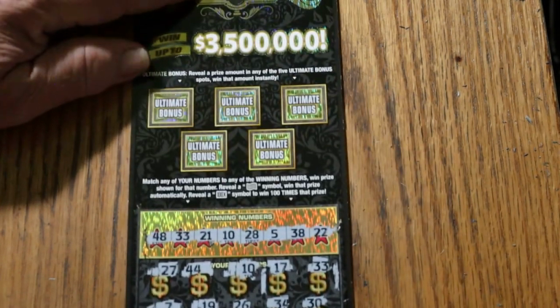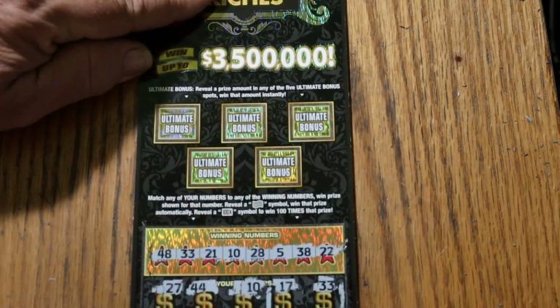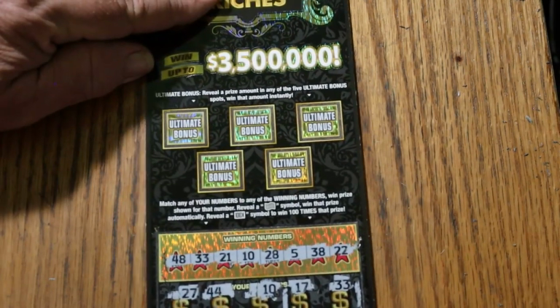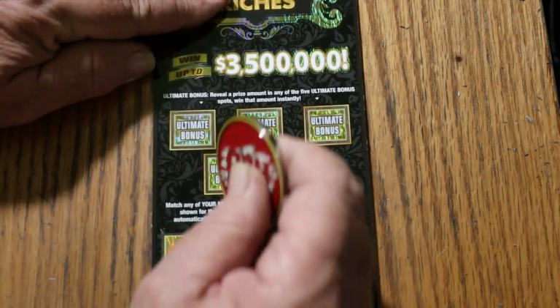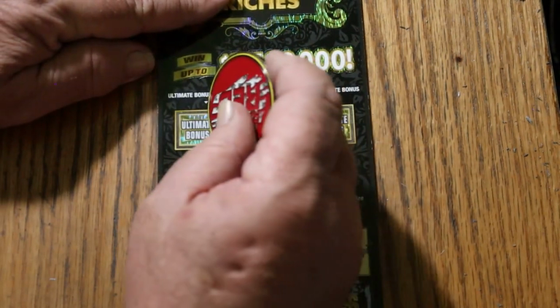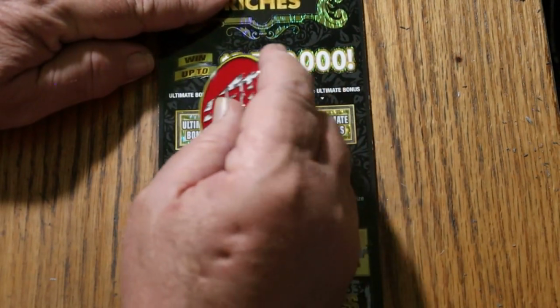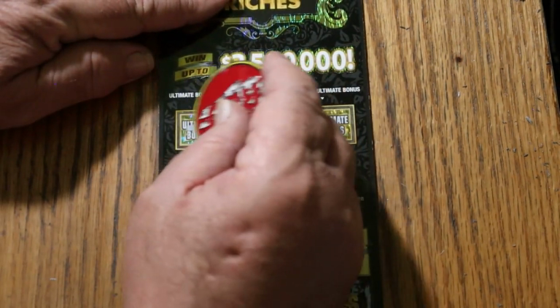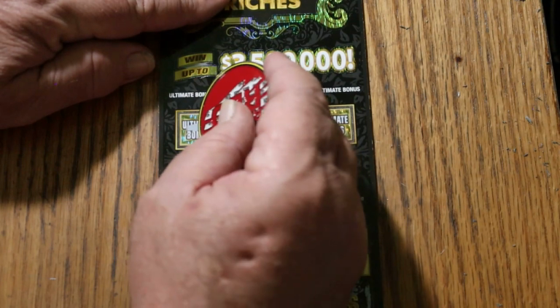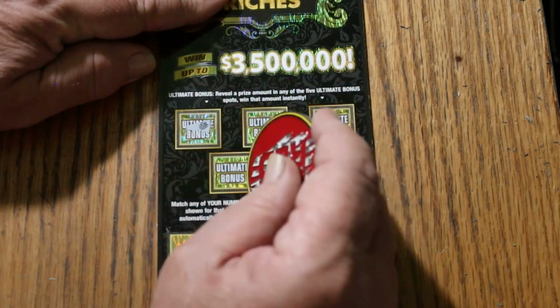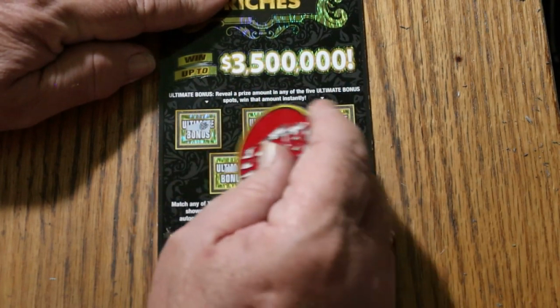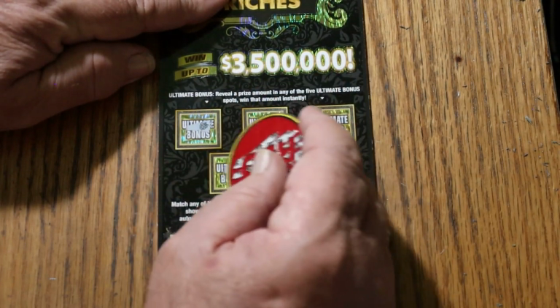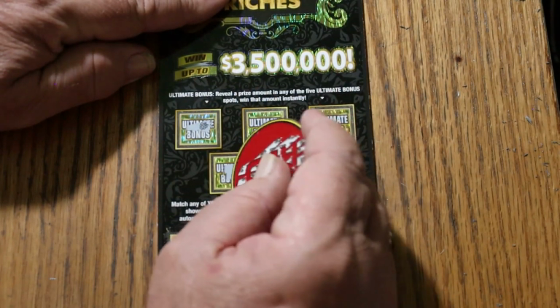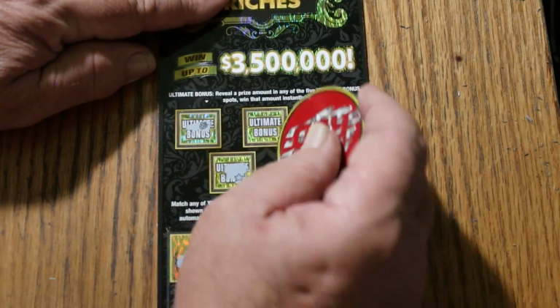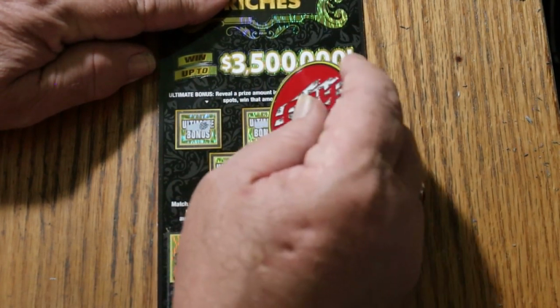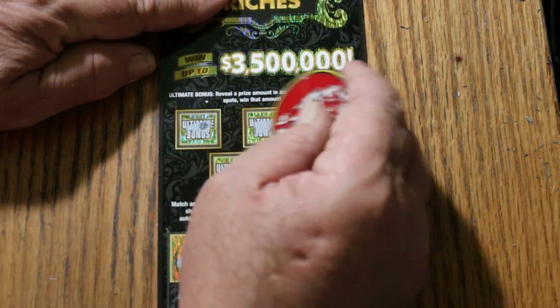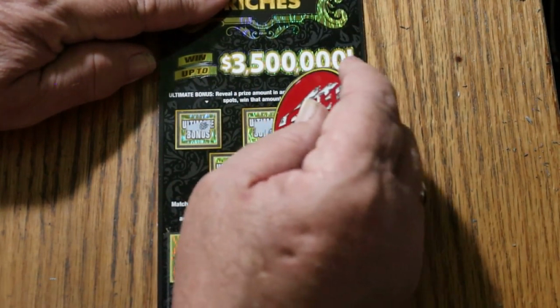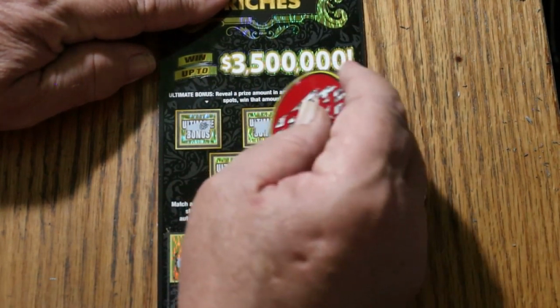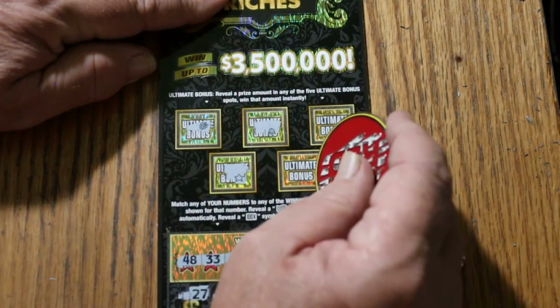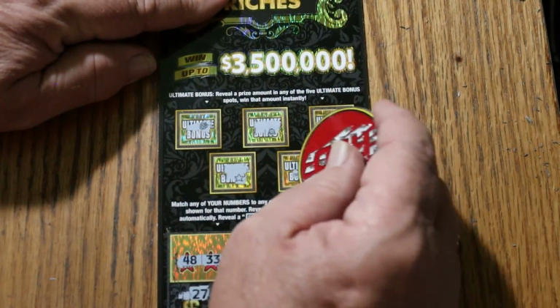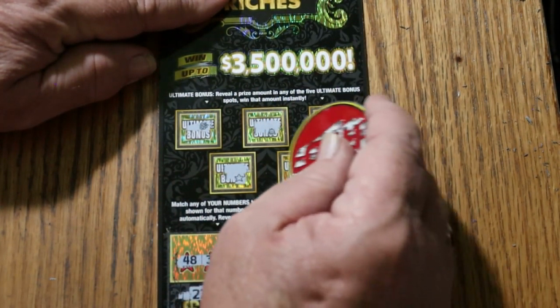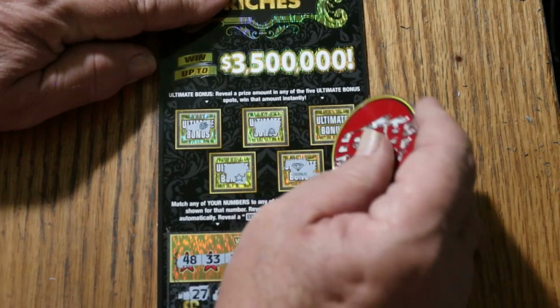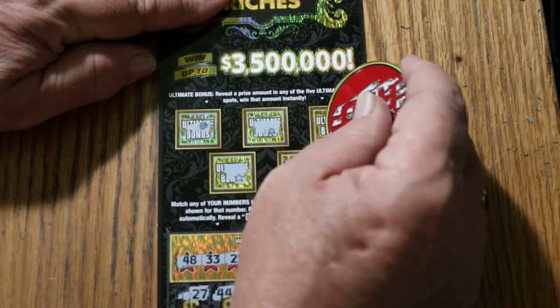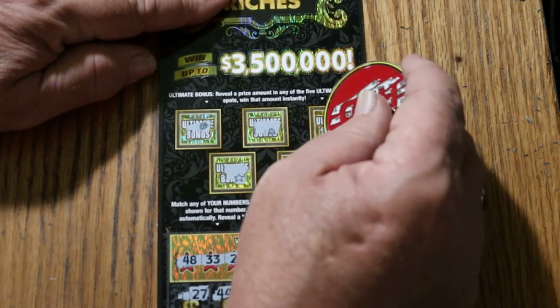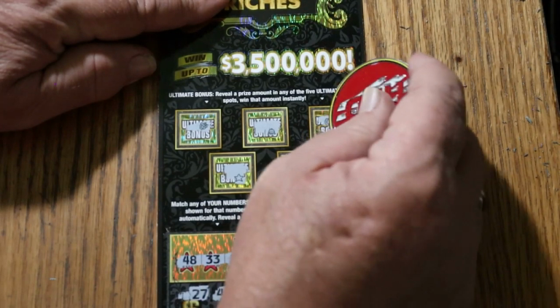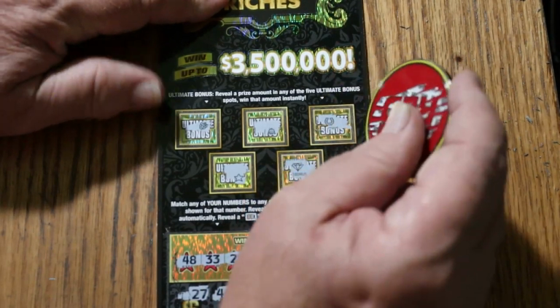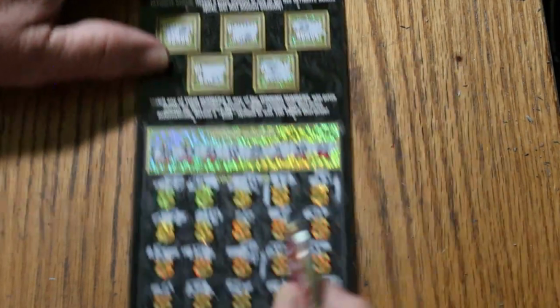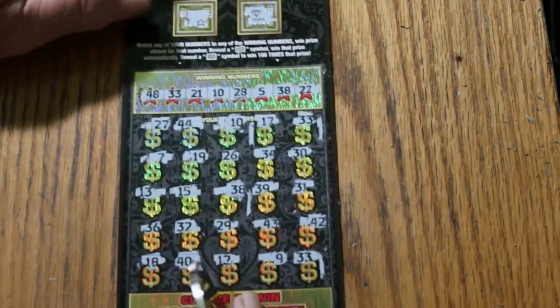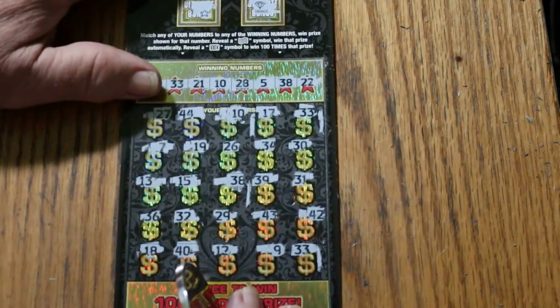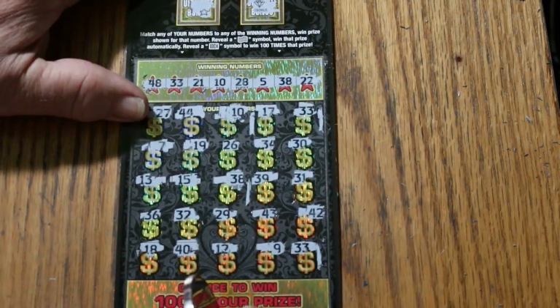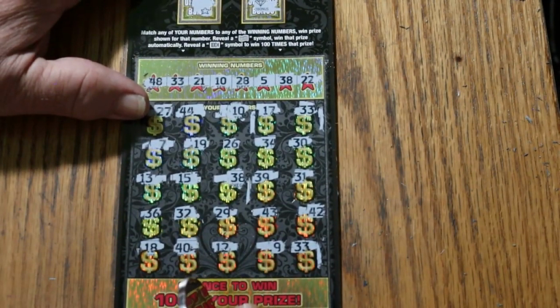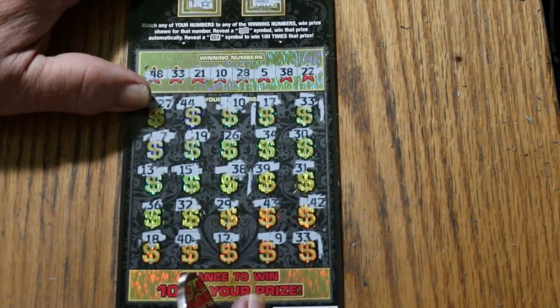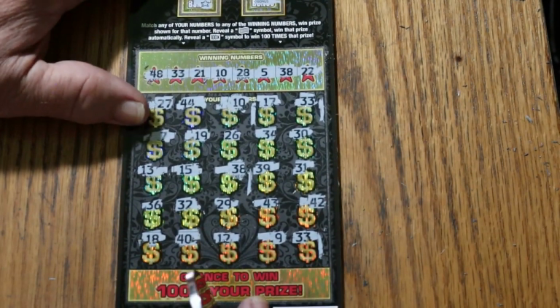Let's see what the bonuses have. Nothing, nothing, nothing, nope, and no. All right, just the numbers, just the numbers.